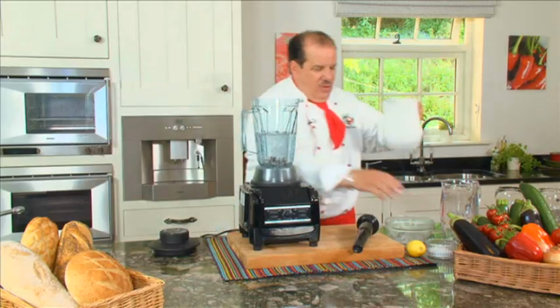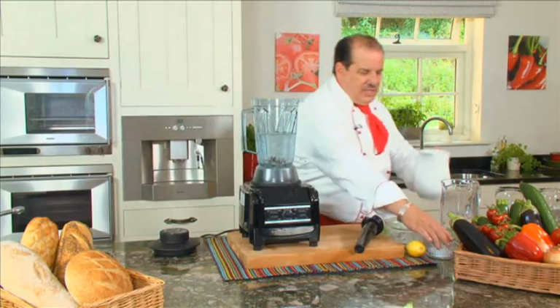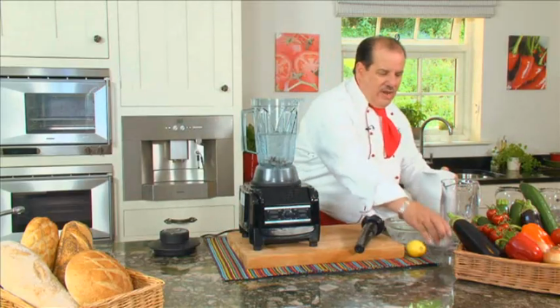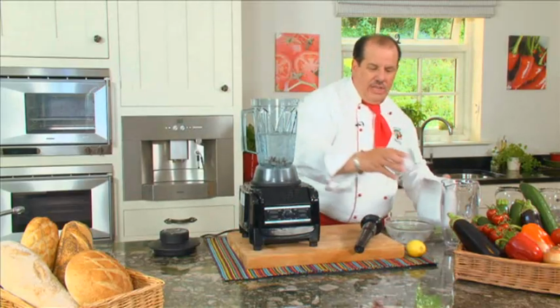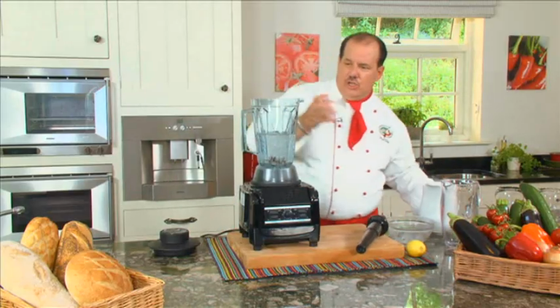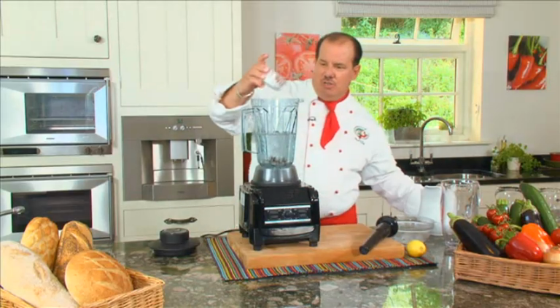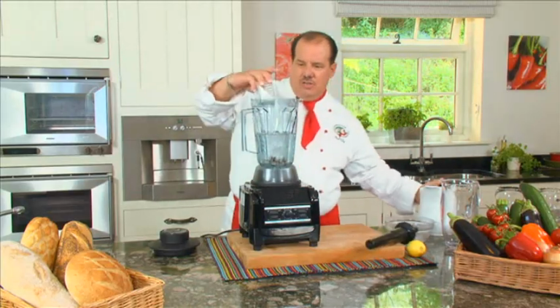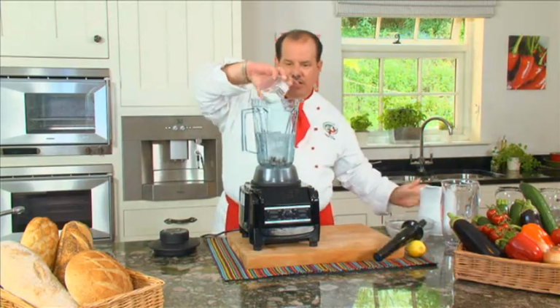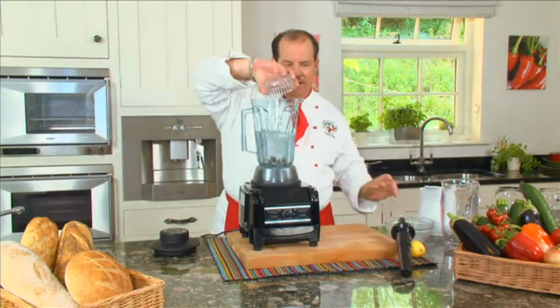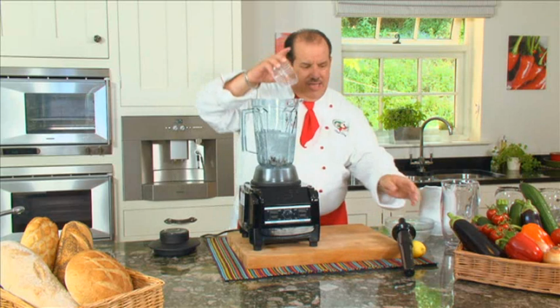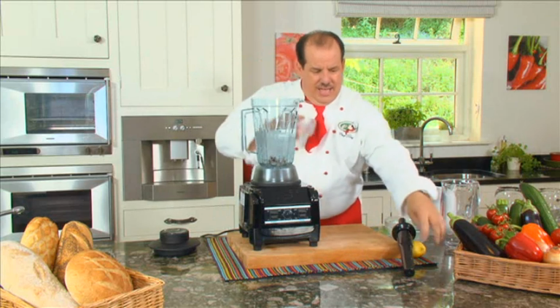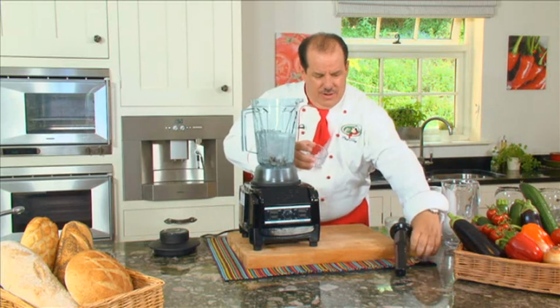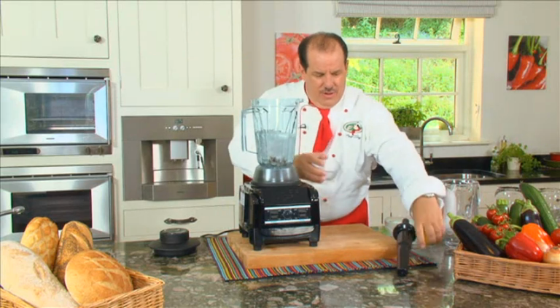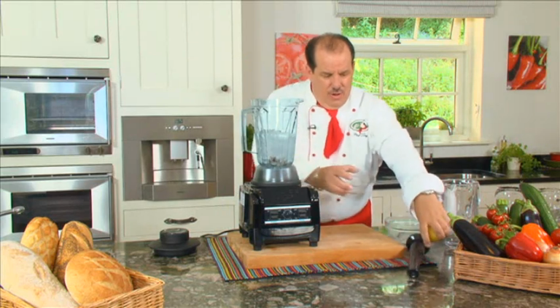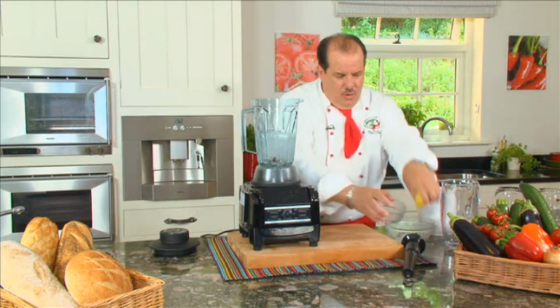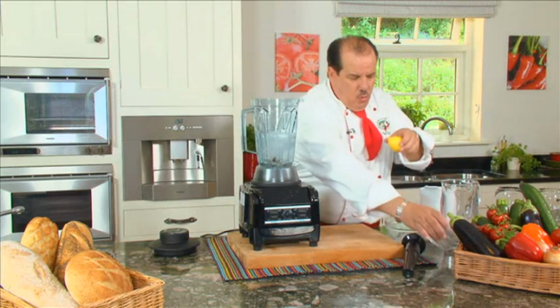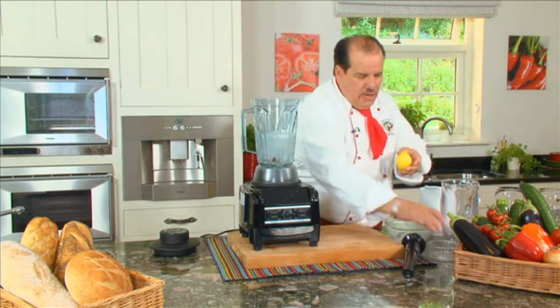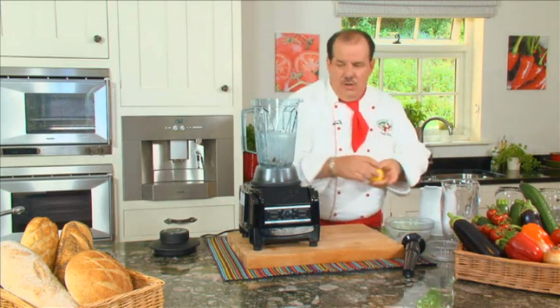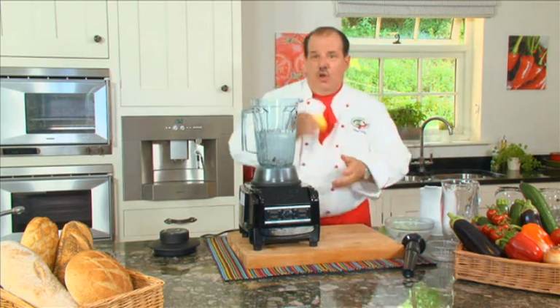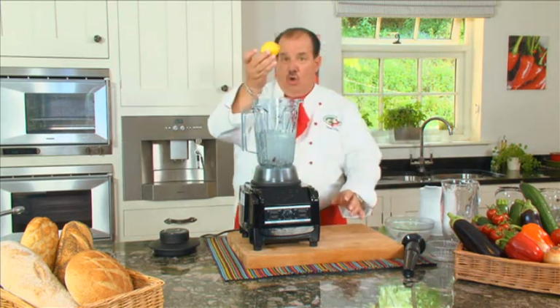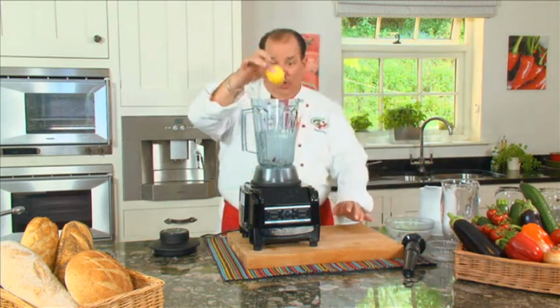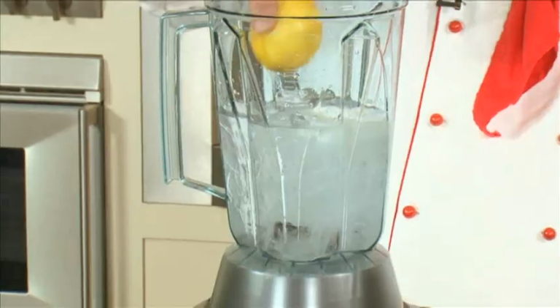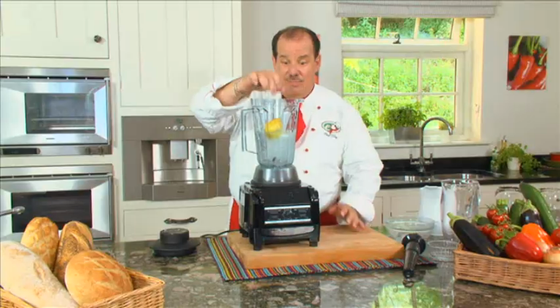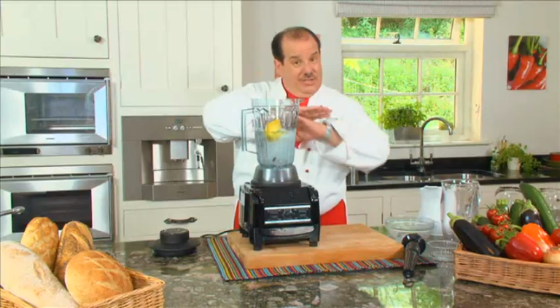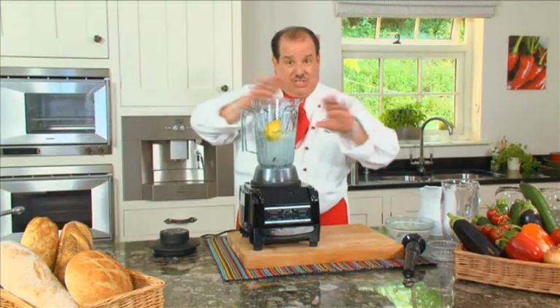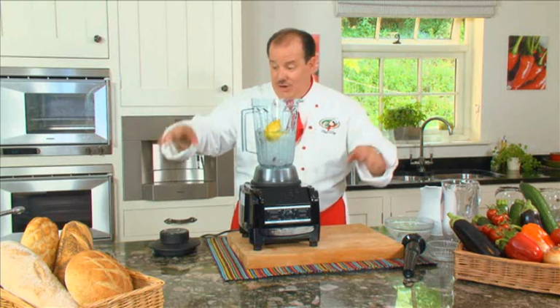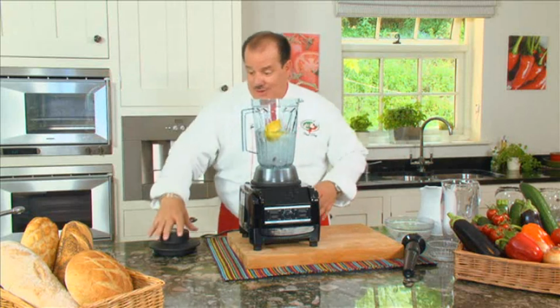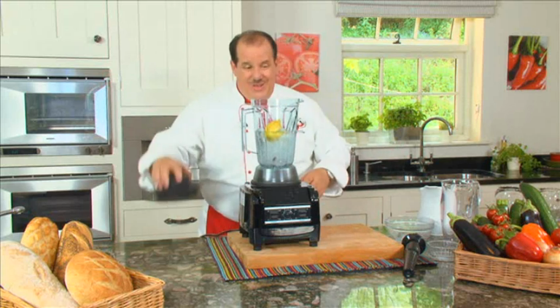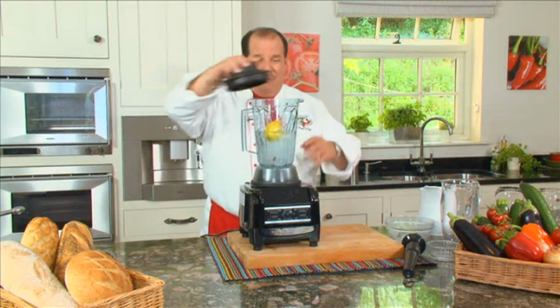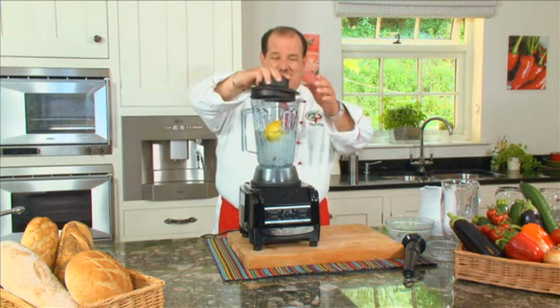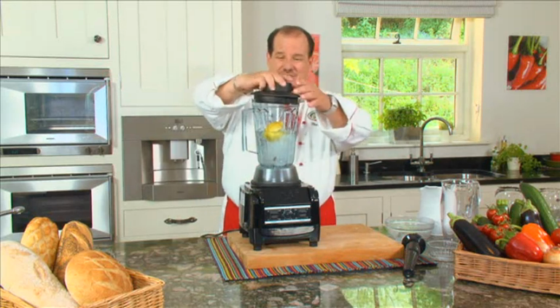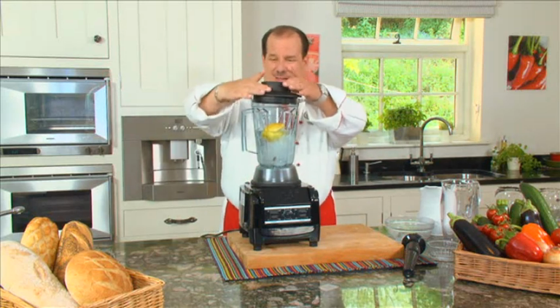We'll add some granulated sugar and one whole lemon, skin and all. We'll place that on the top.